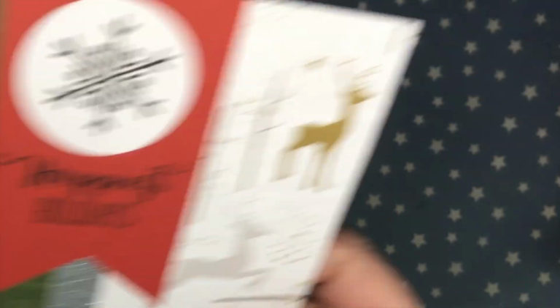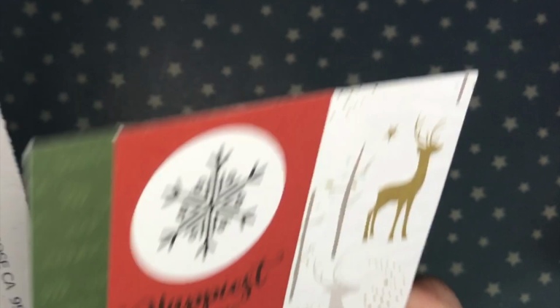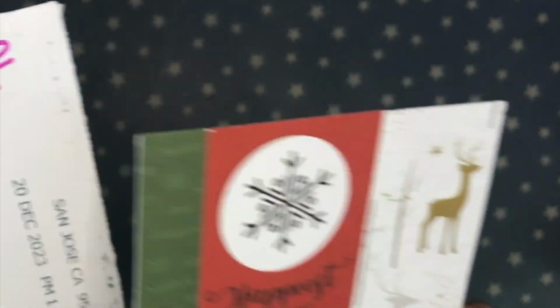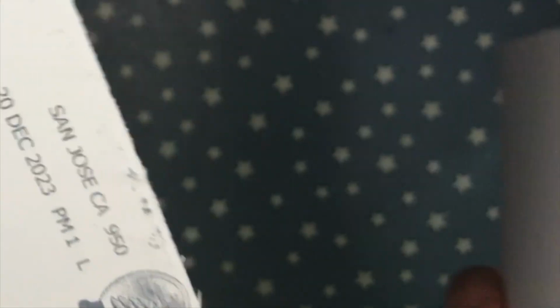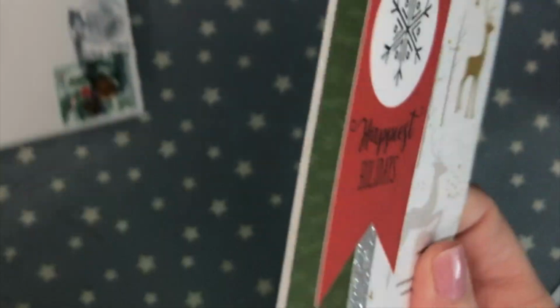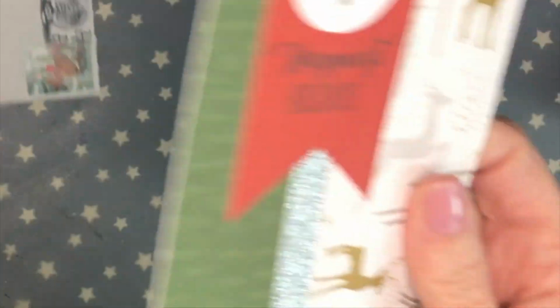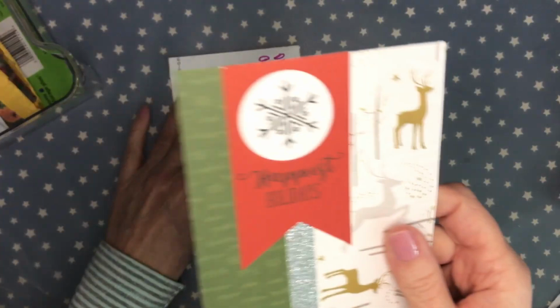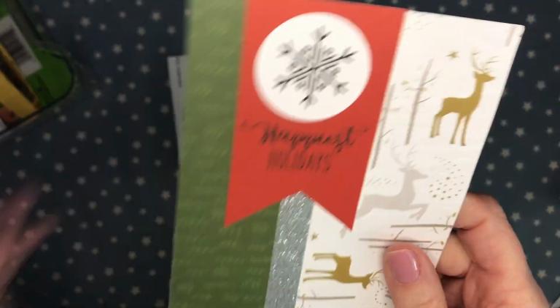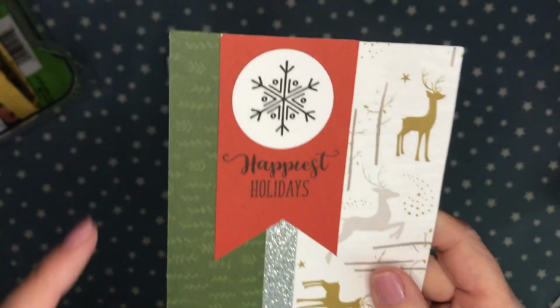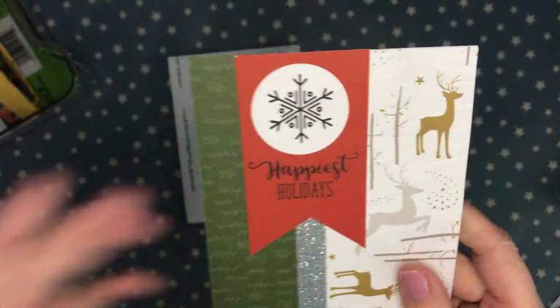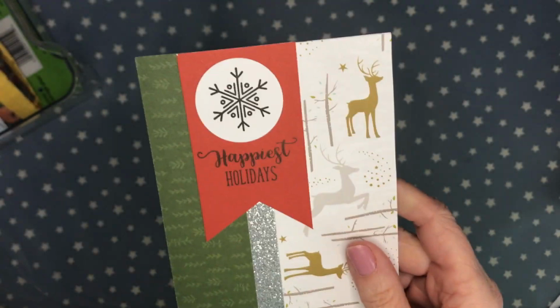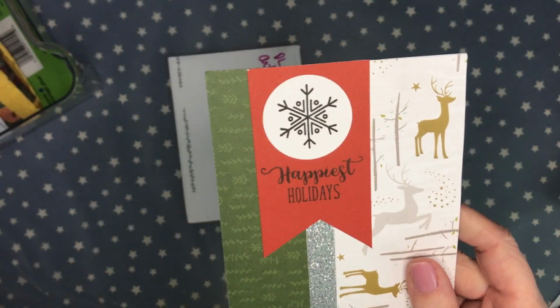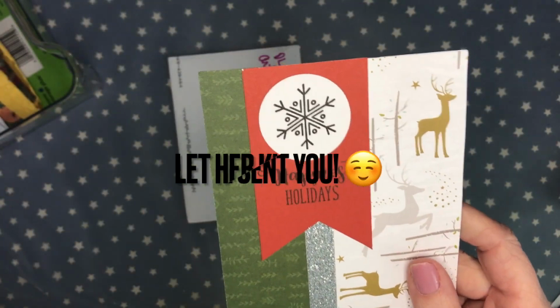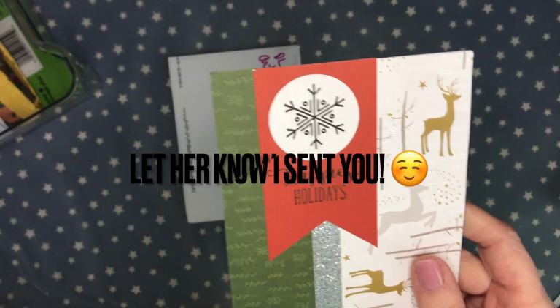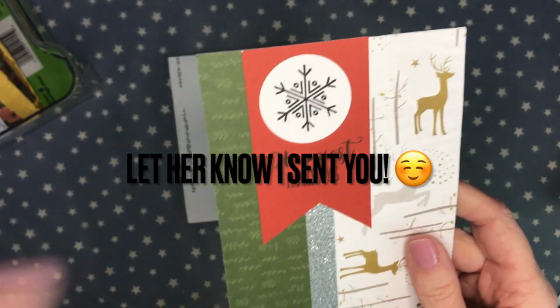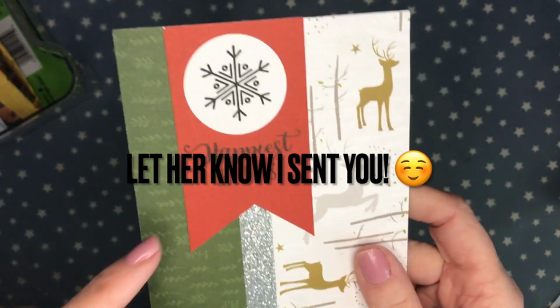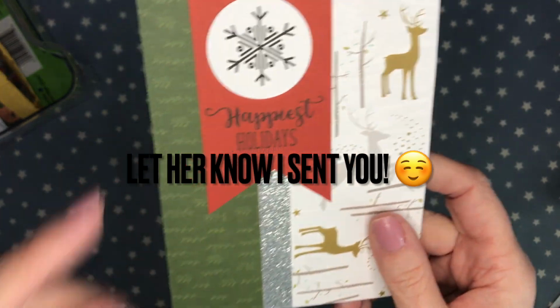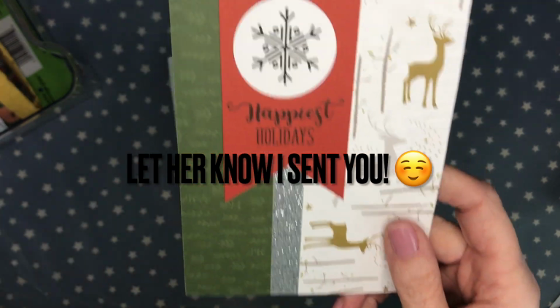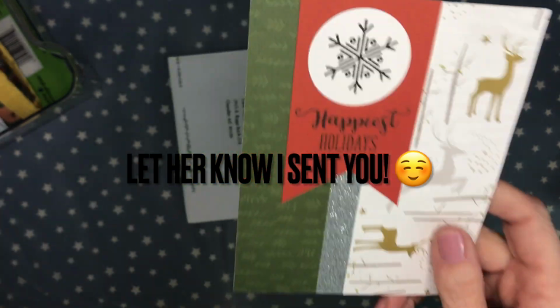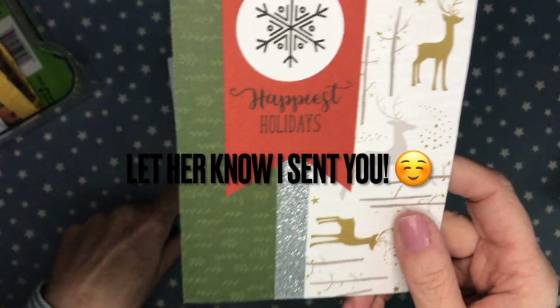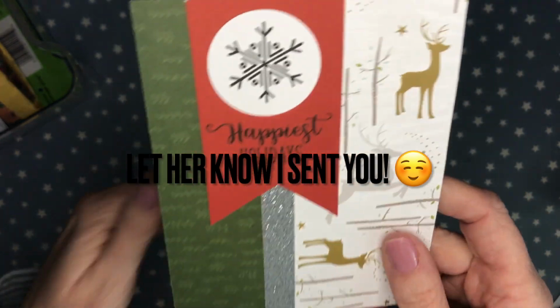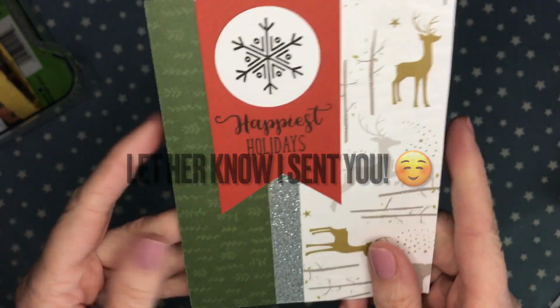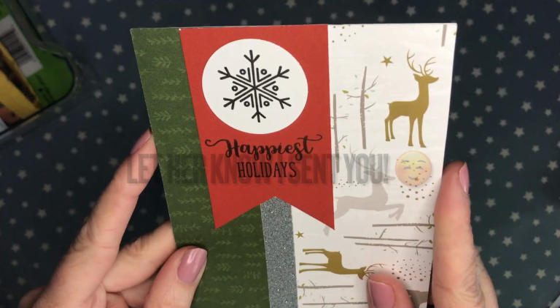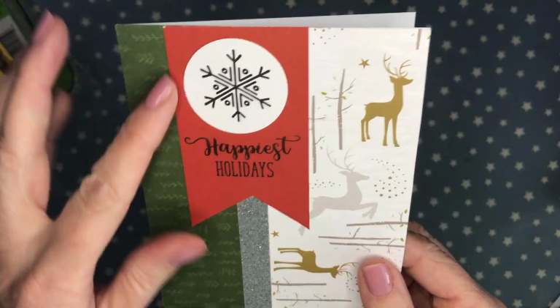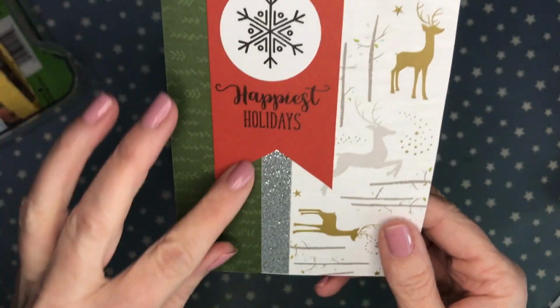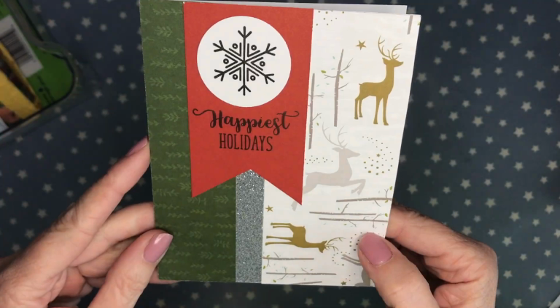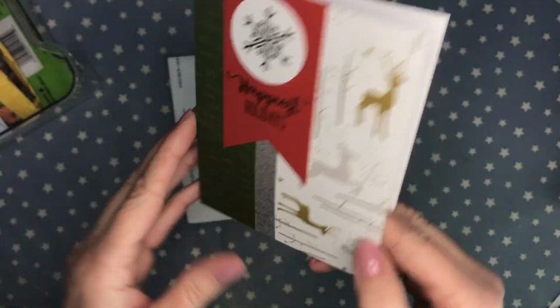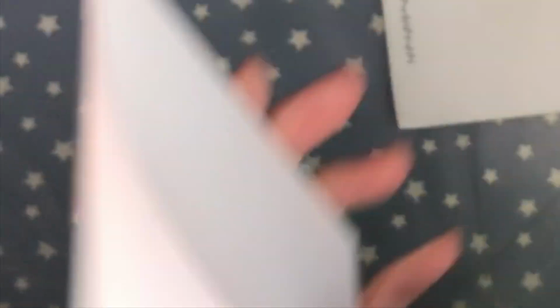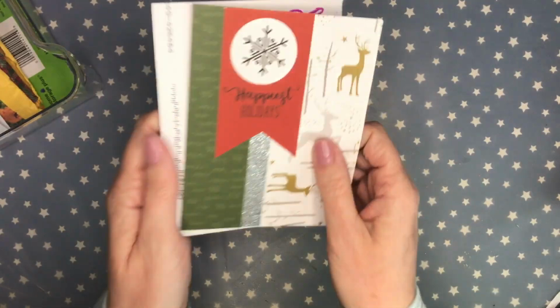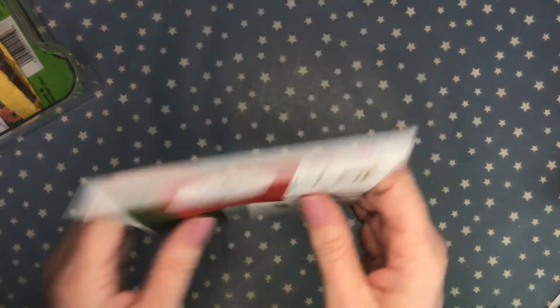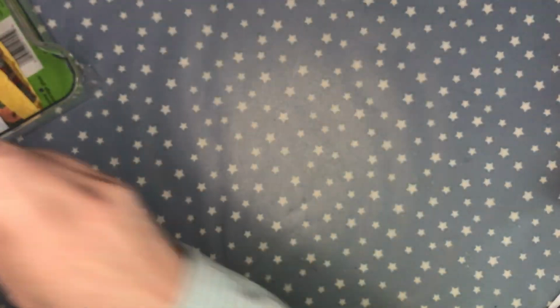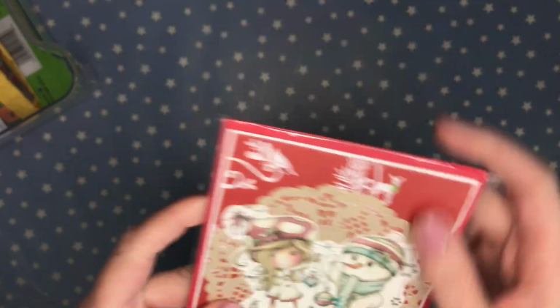This one is from my friend Diana over at DLR. She doesn't have a YouTube channel but she does sell crinkle ribbon — I'll link her Etsy shop down below. She made this beautiful holiday card. Thank you so much Diana!